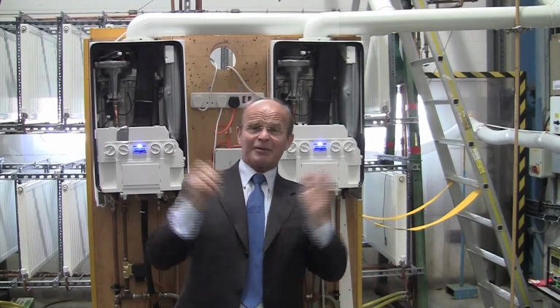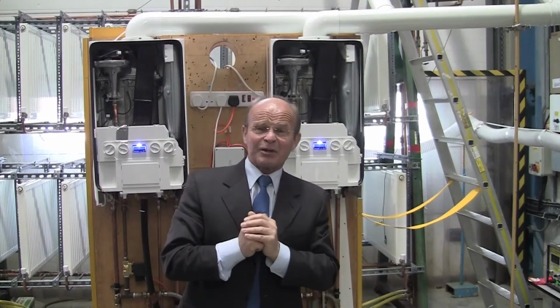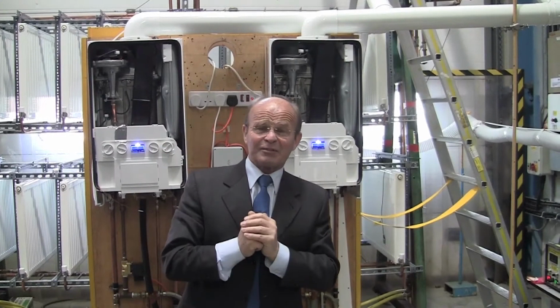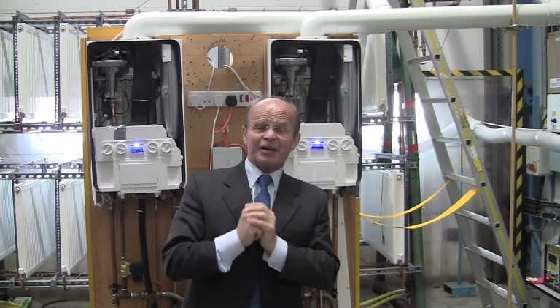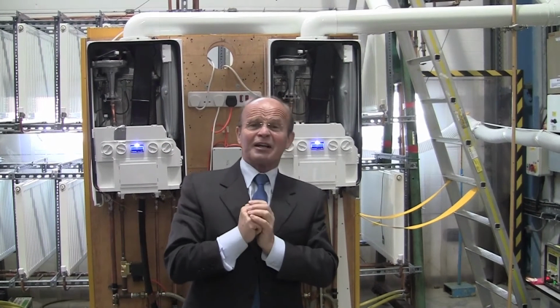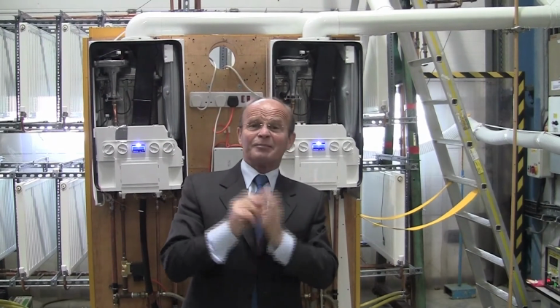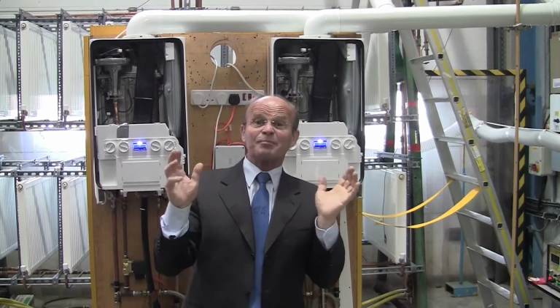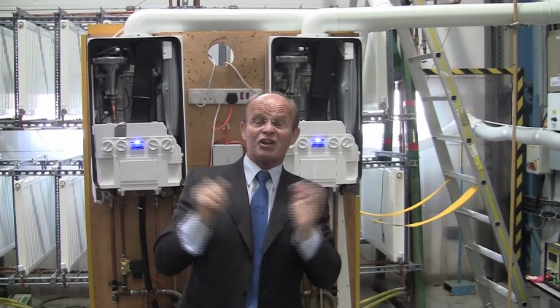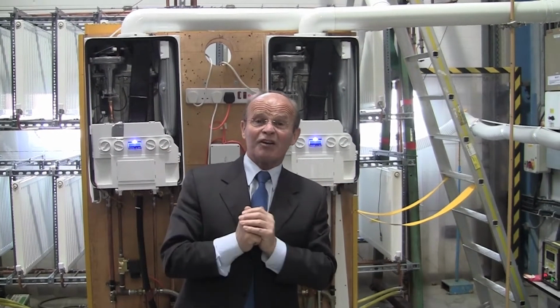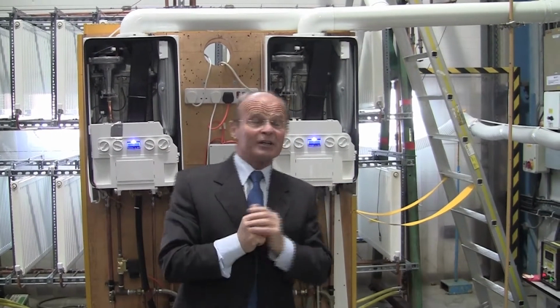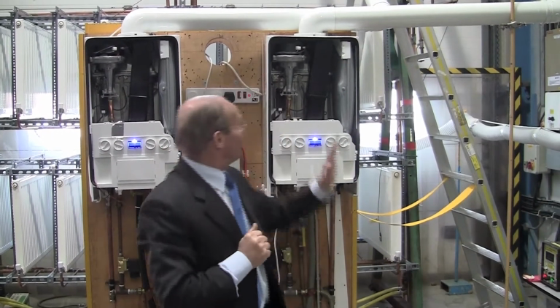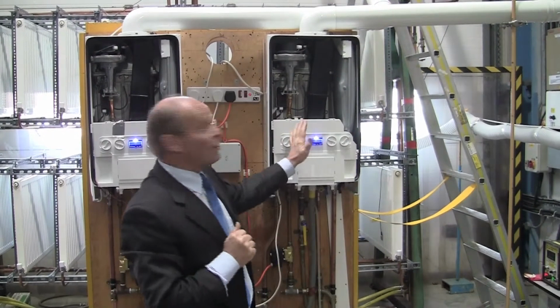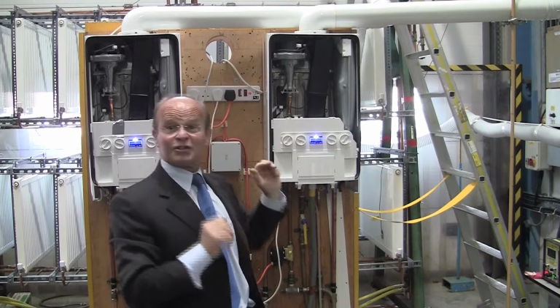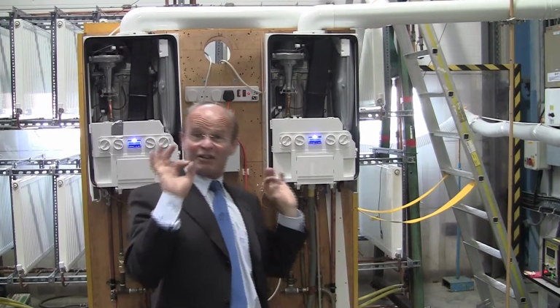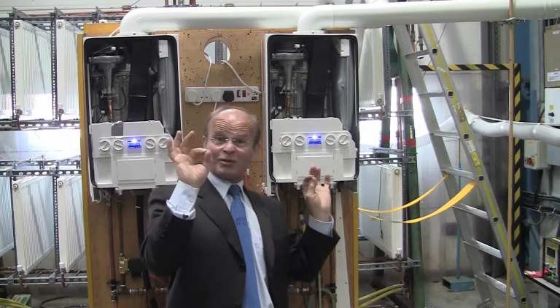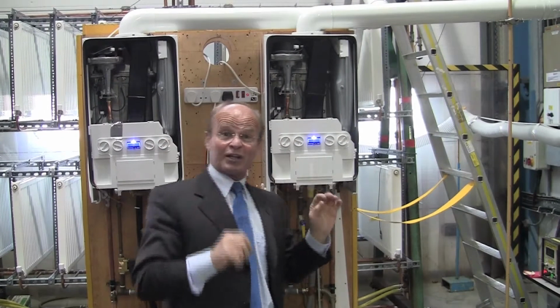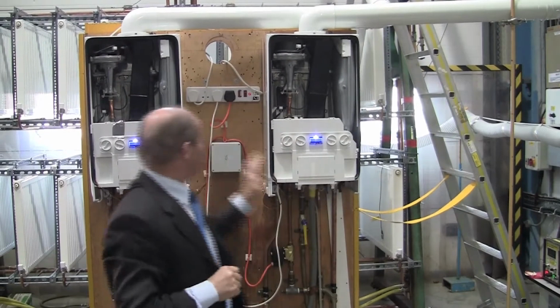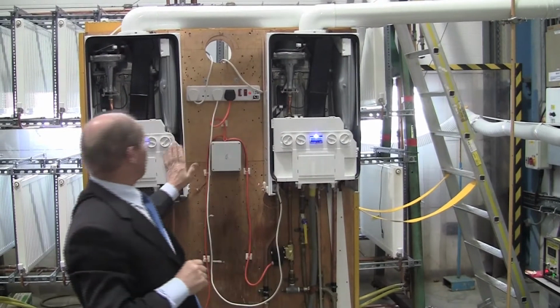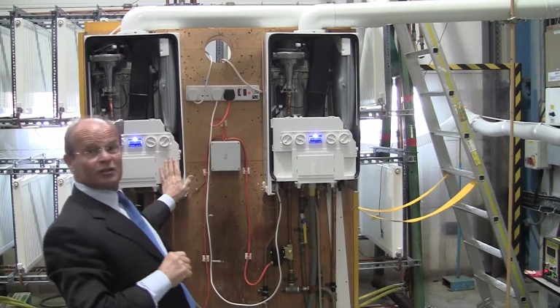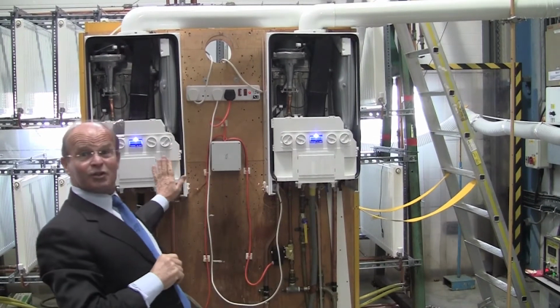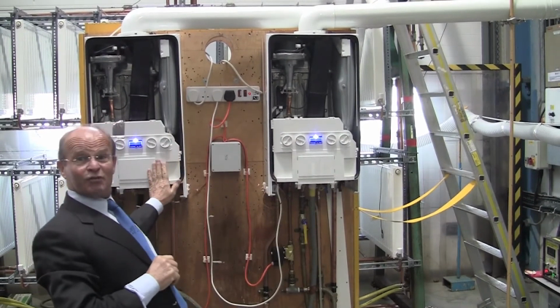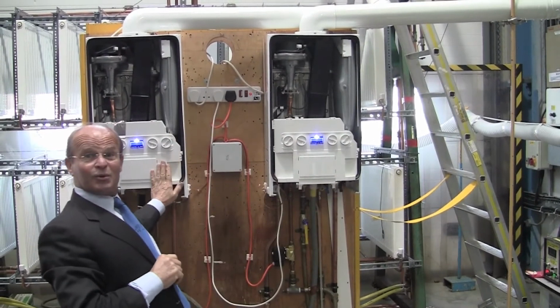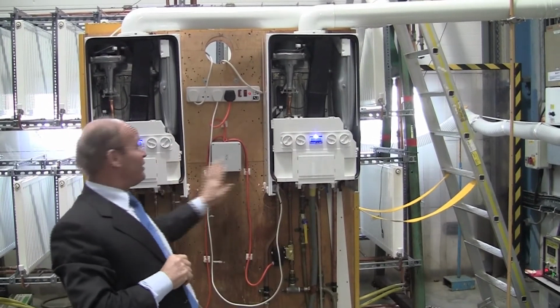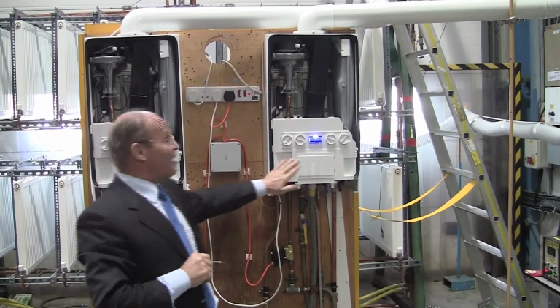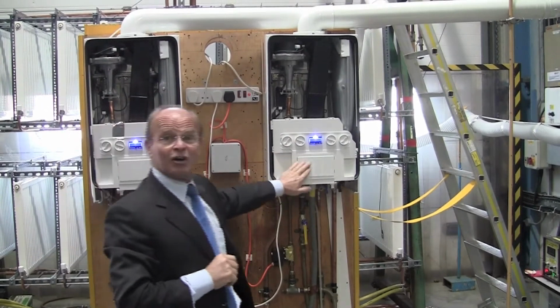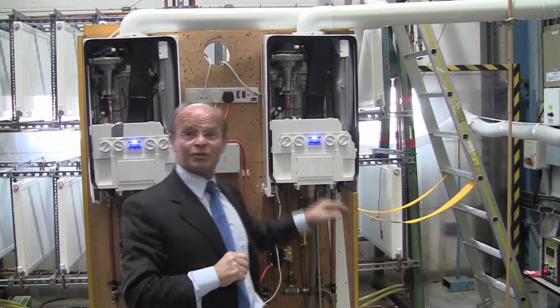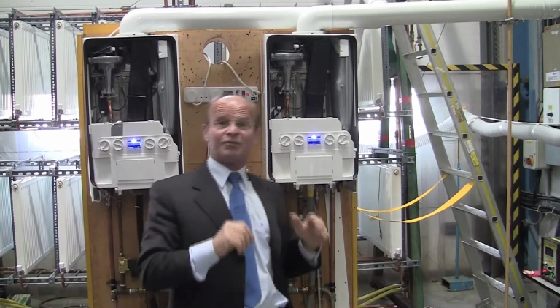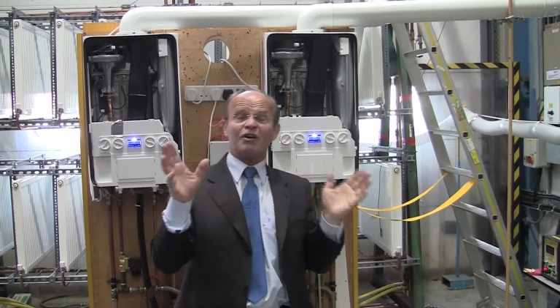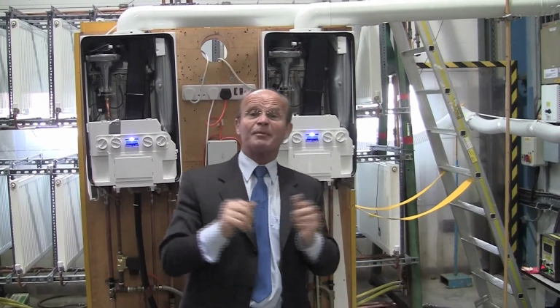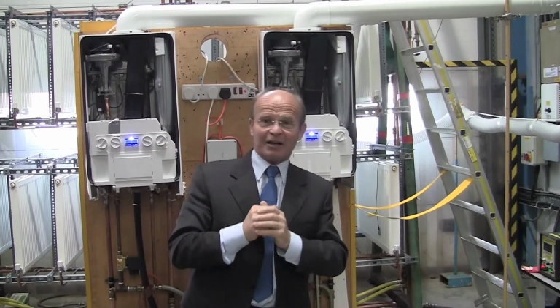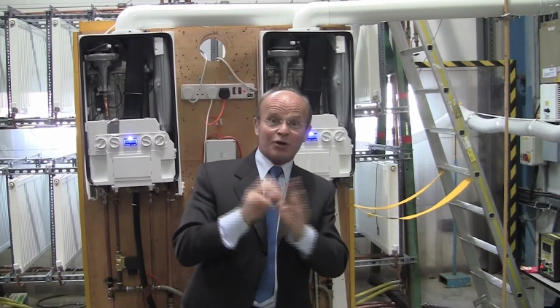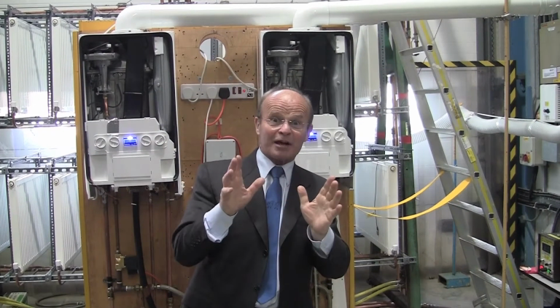Hello everybody, it's me Harvey again. I'm at BSI at Loughborough and the boilers are actually working now. We've got both systems — the softened water and the hard water system — fired up and I'll show you around.